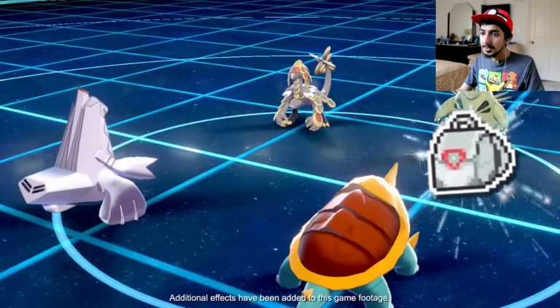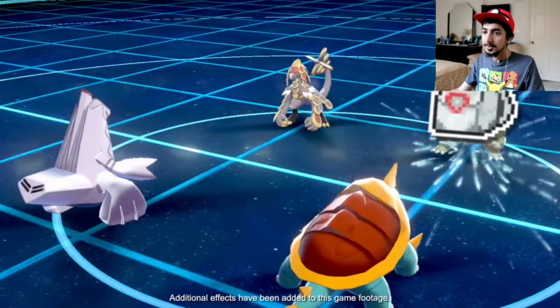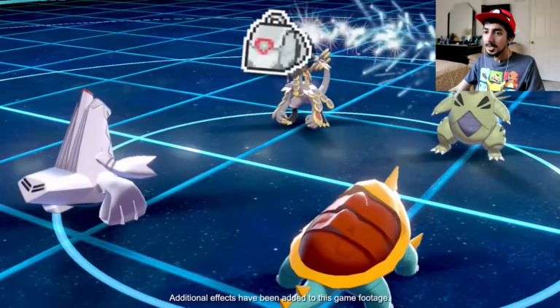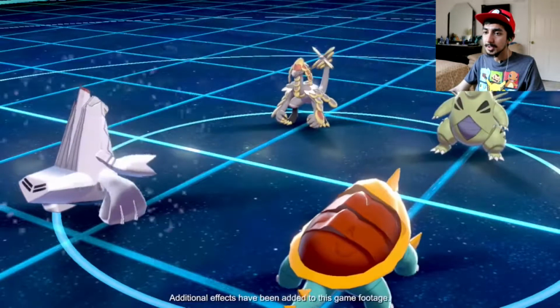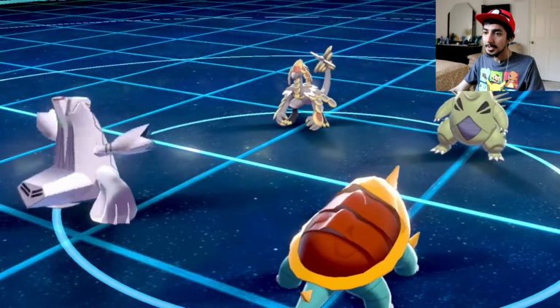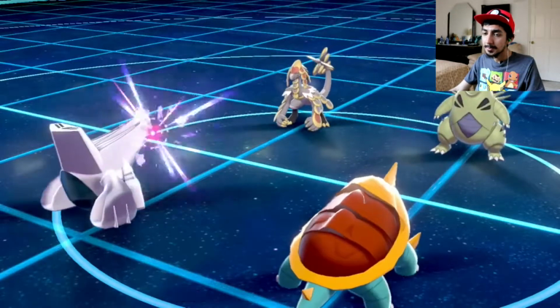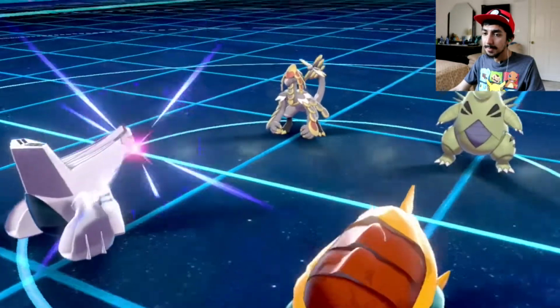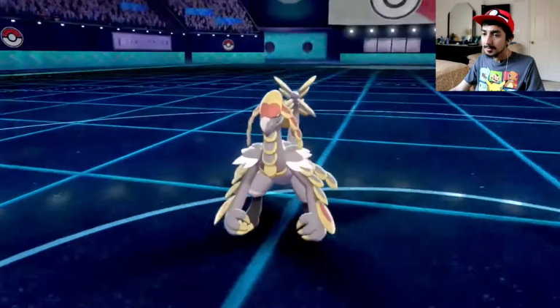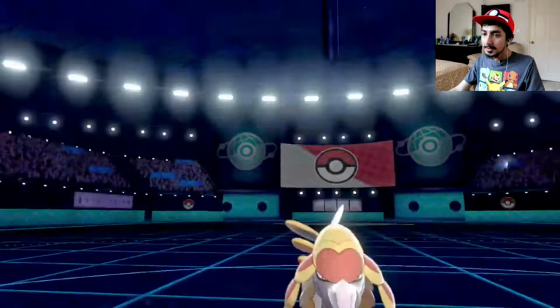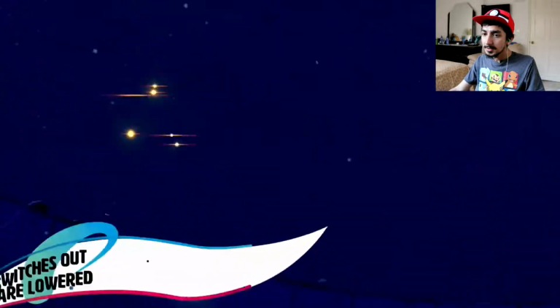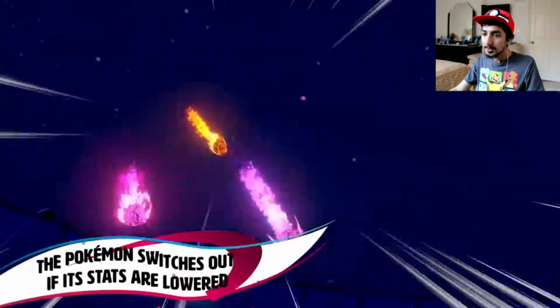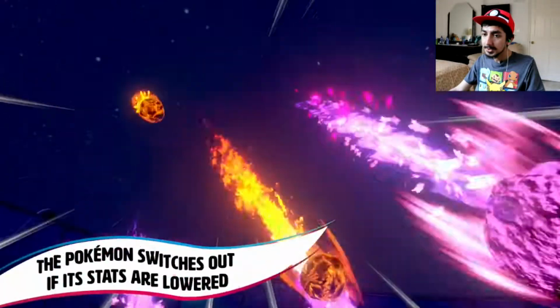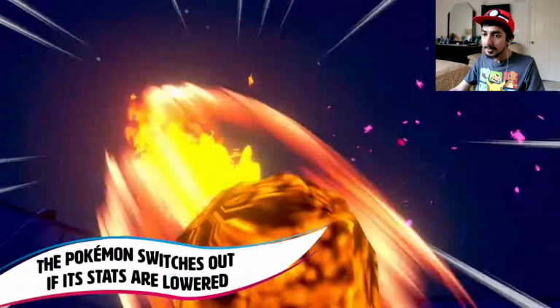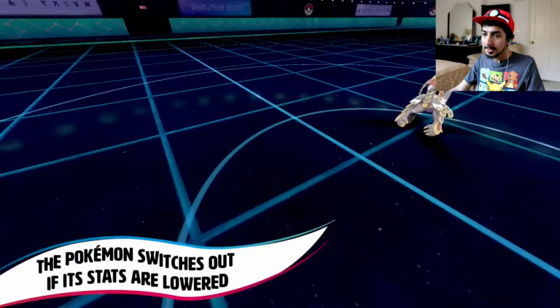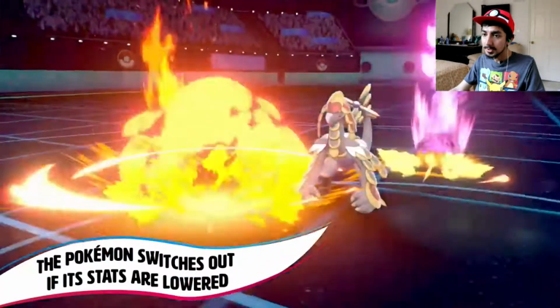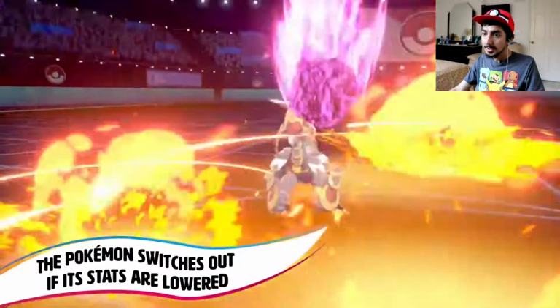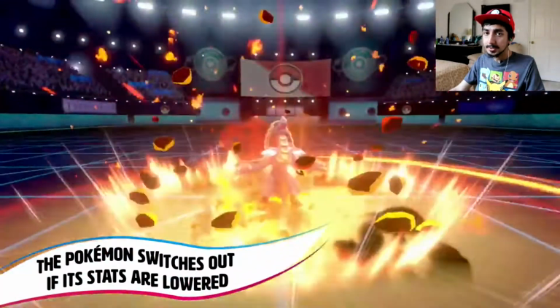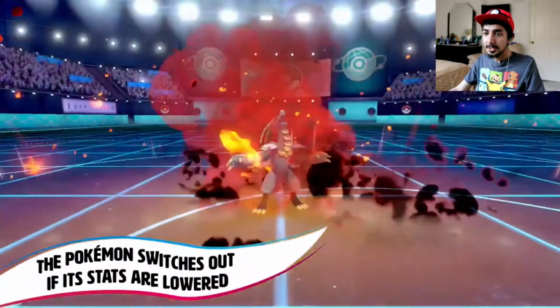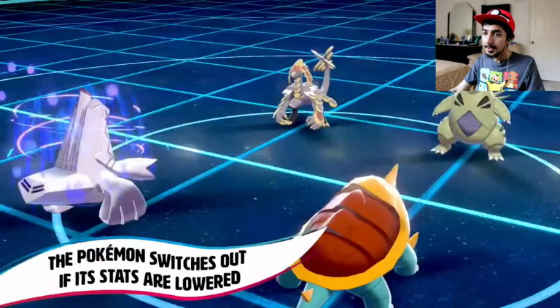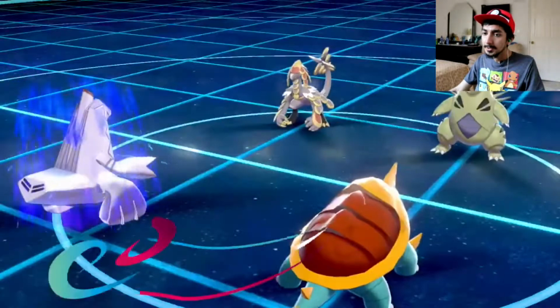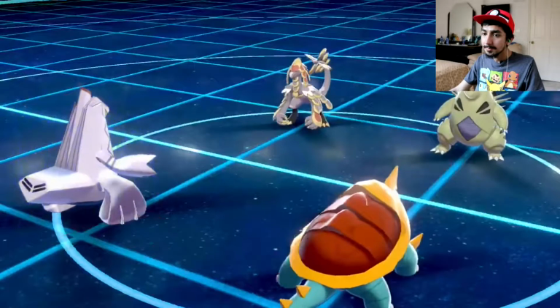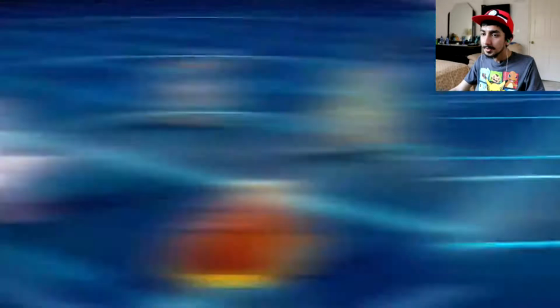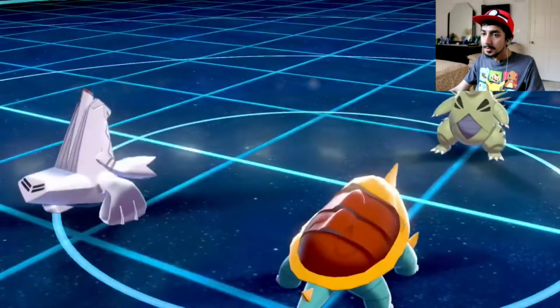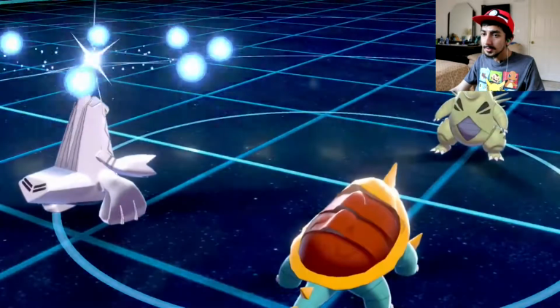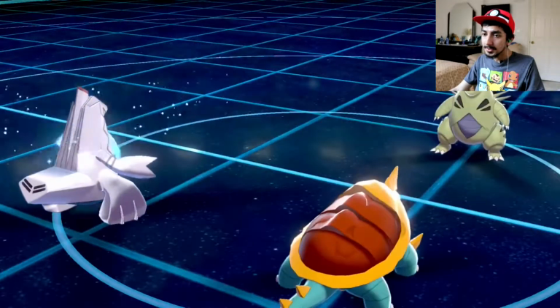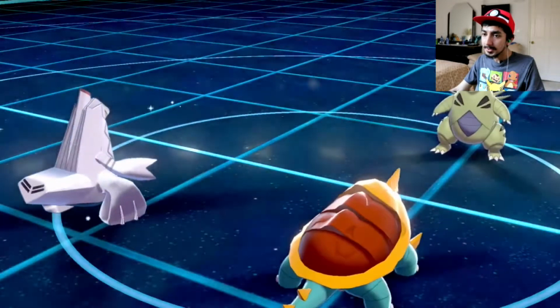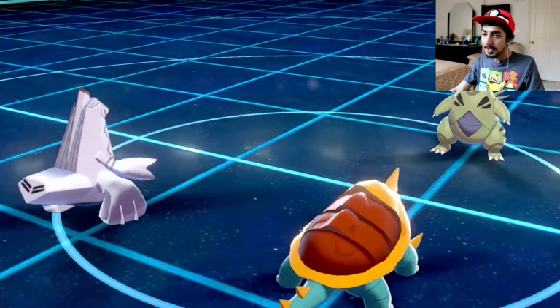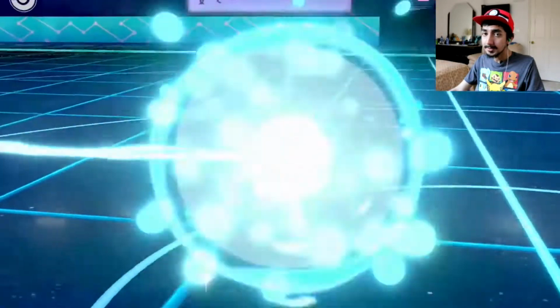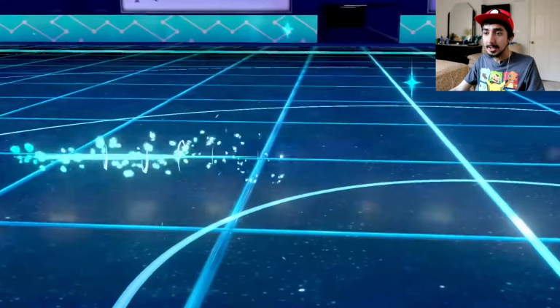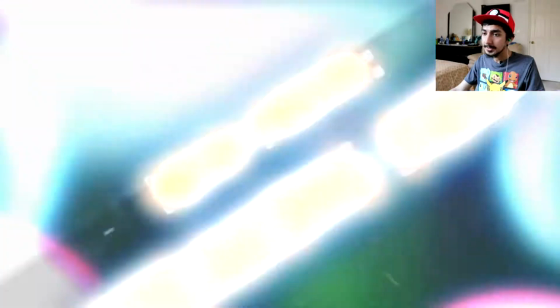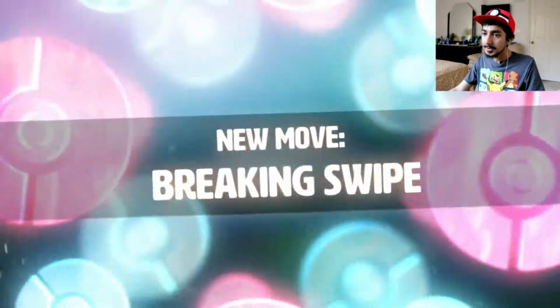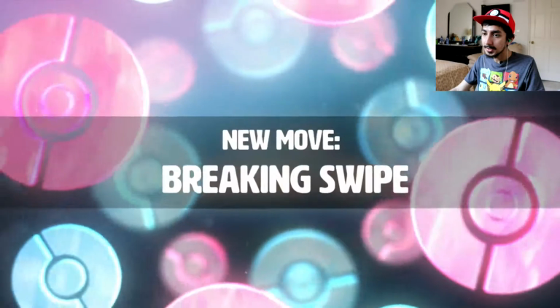New held item: Eject Pack. The Pokémon switches out if its stats are lowered. That looks like Draco Meteor — it used the Eject Pack and switched out because its Special Attack was lowered.